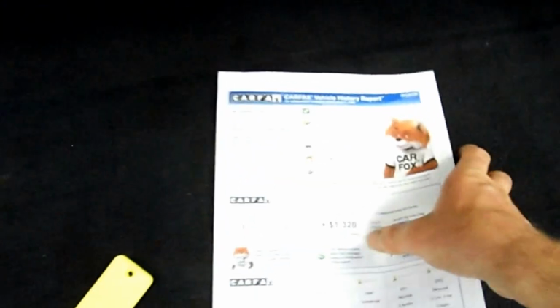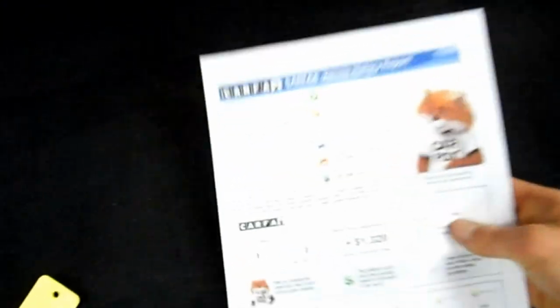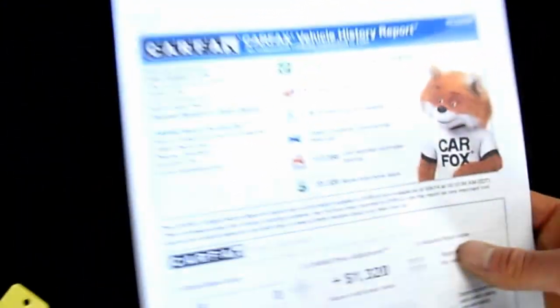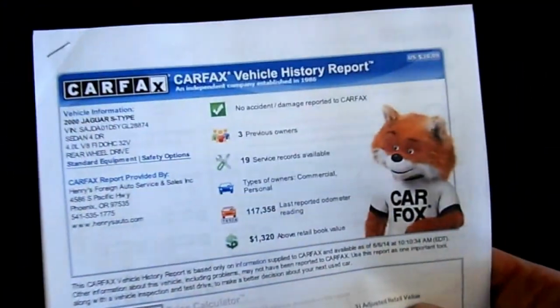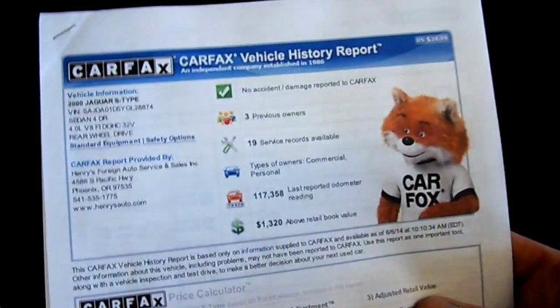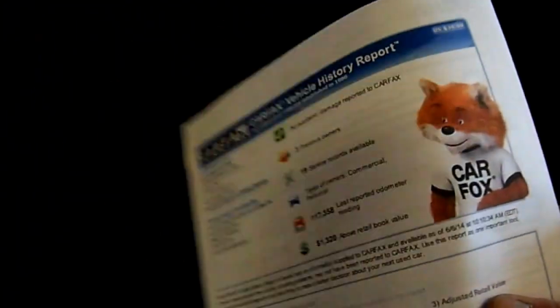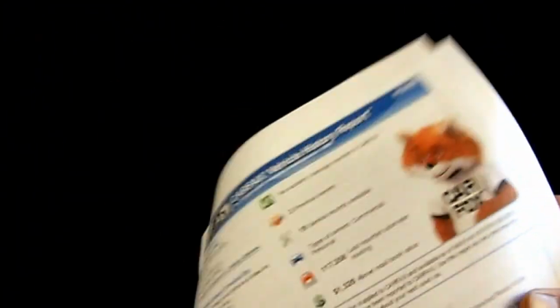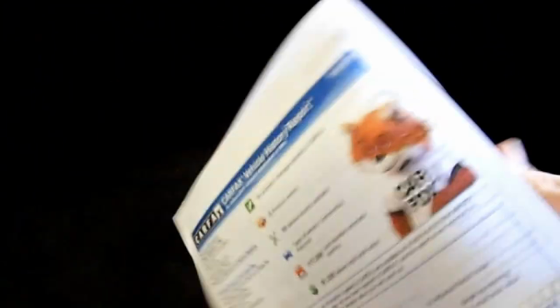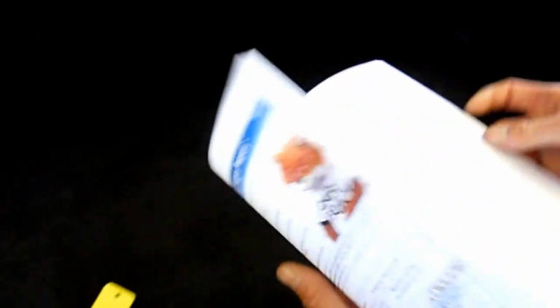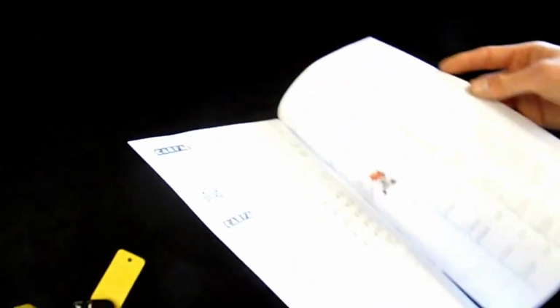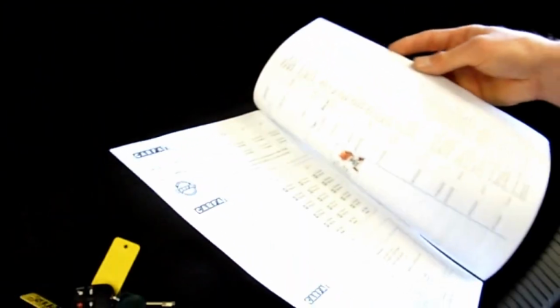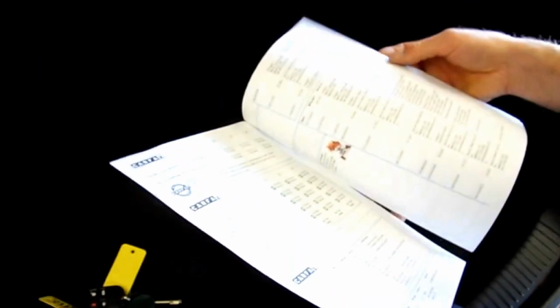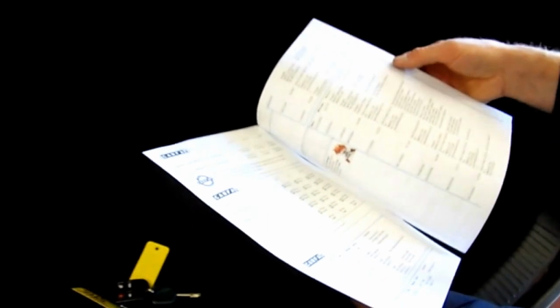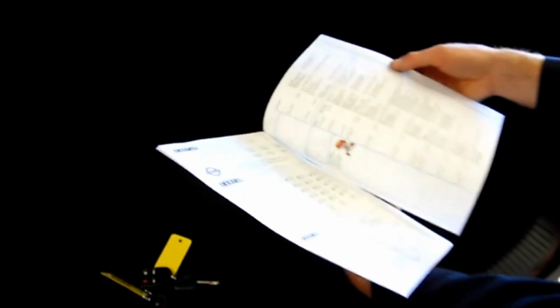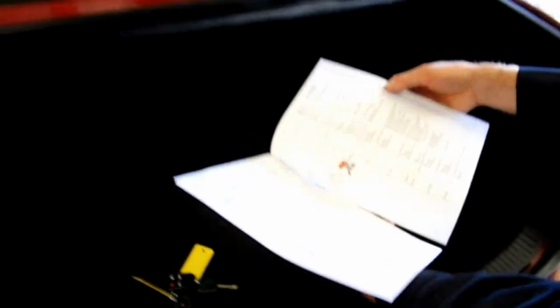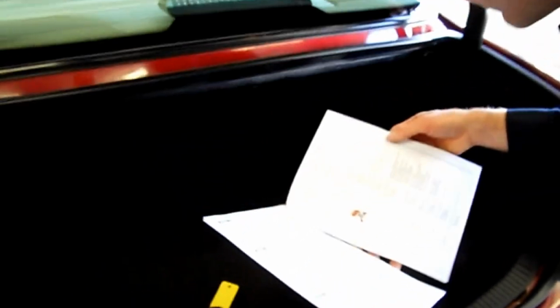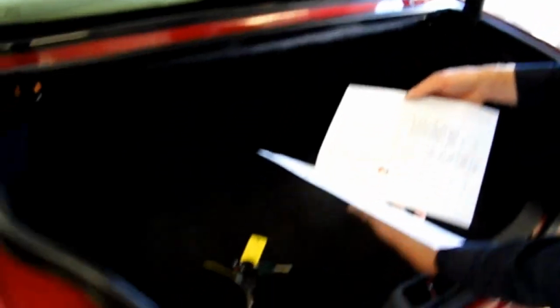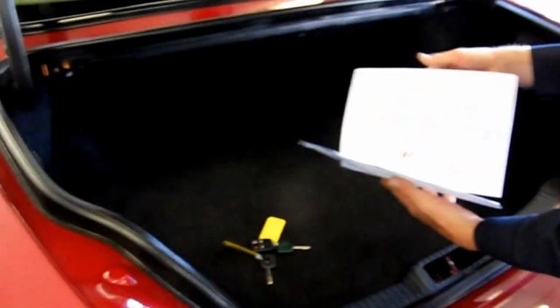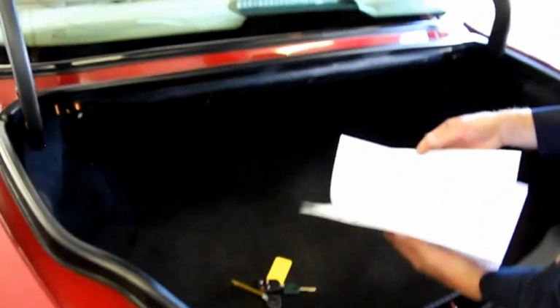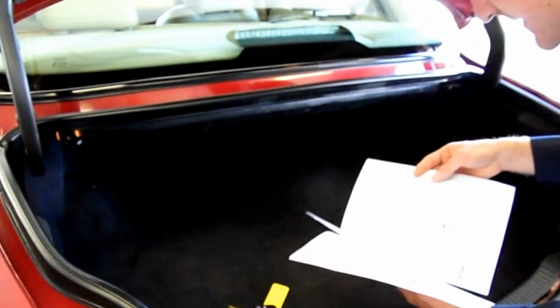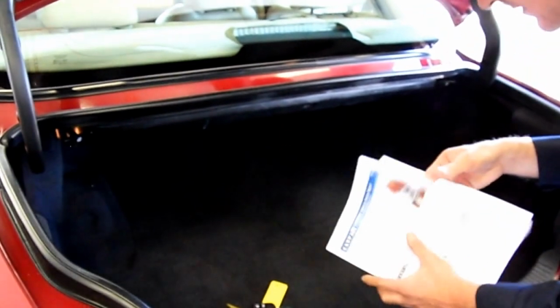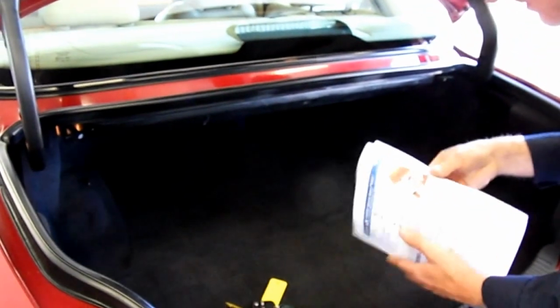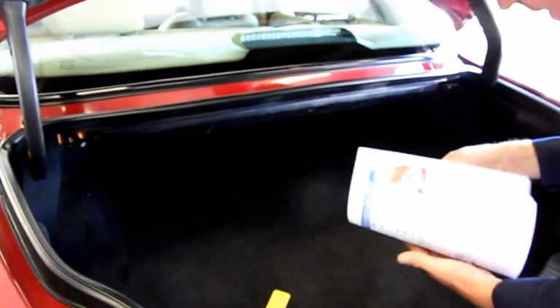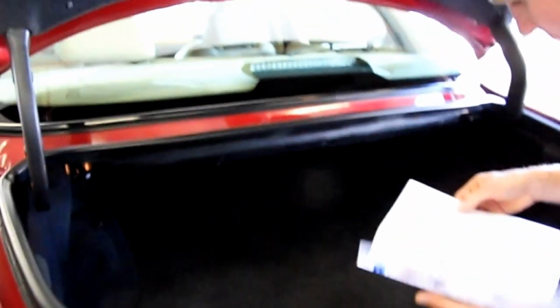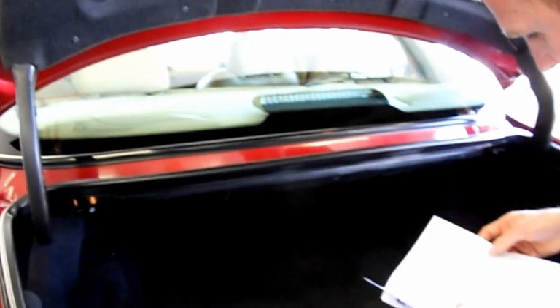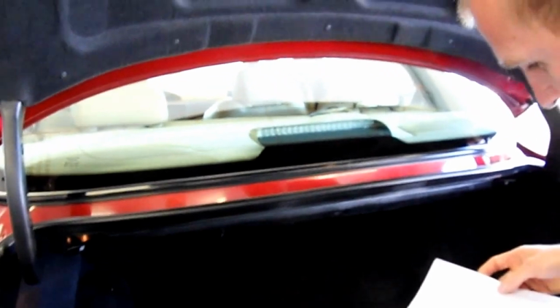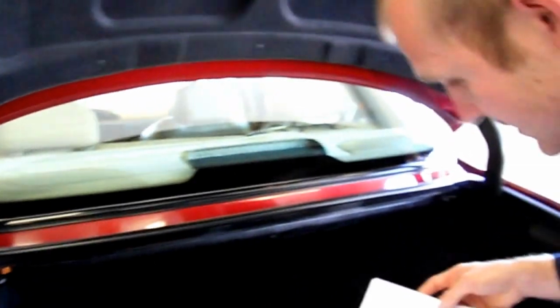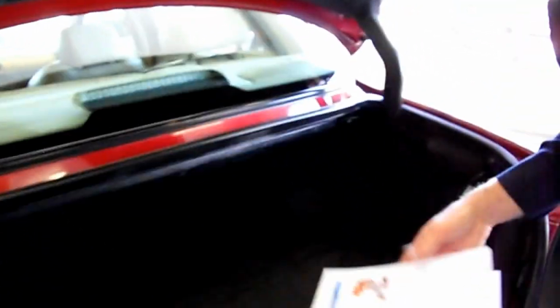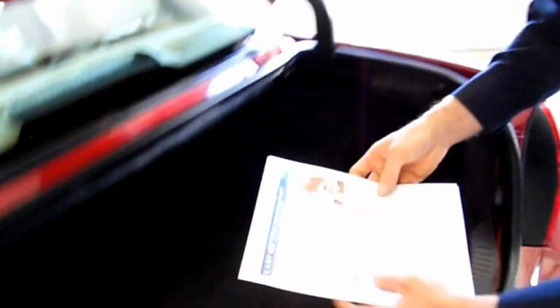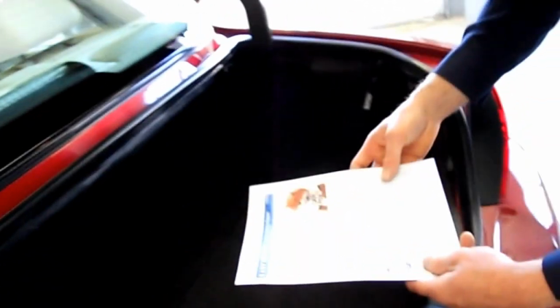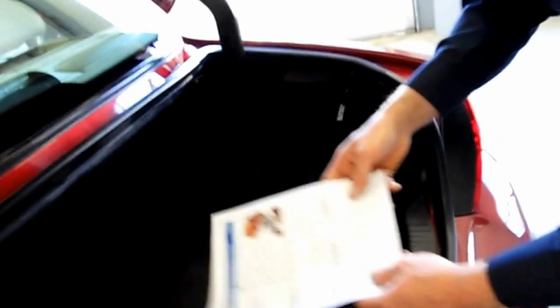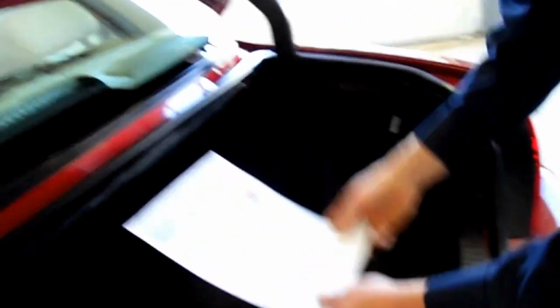And it's a clean Carfax report. This was a local owner — this car has always been in Oregon, and the last people who had the car have had it since 2002. So that's kind of nice.